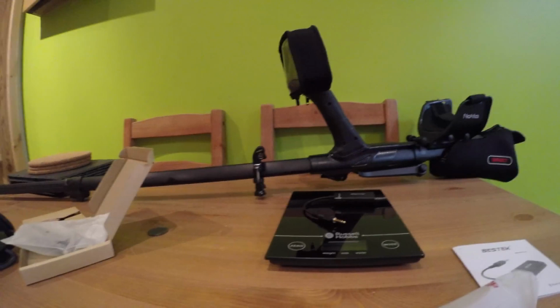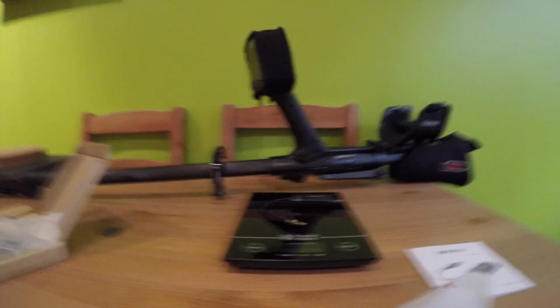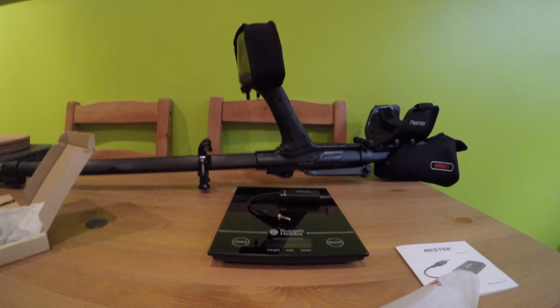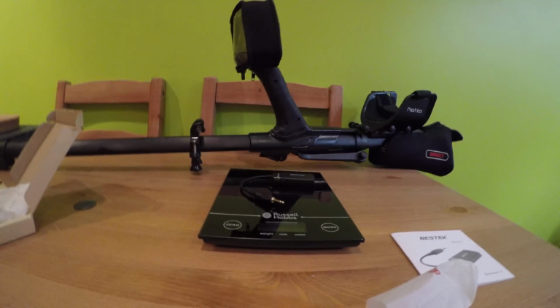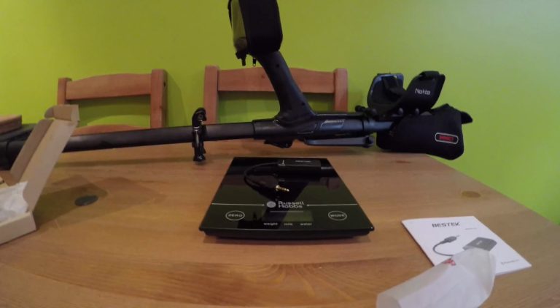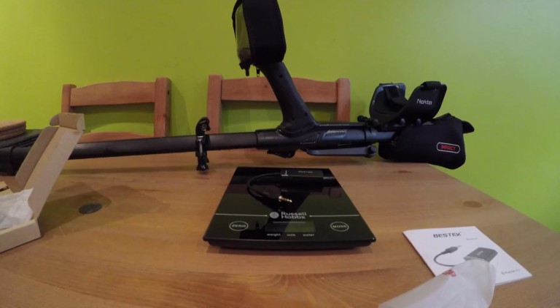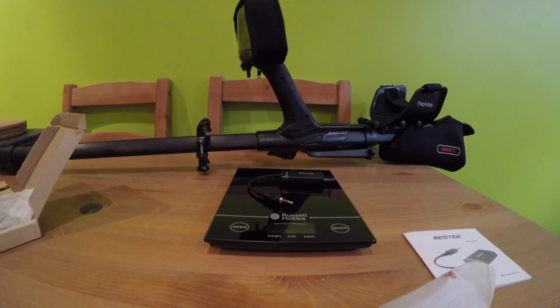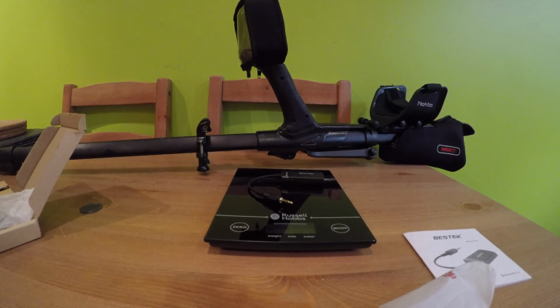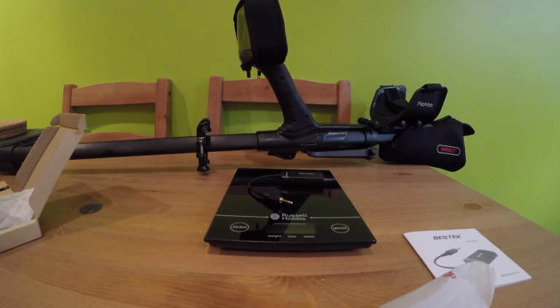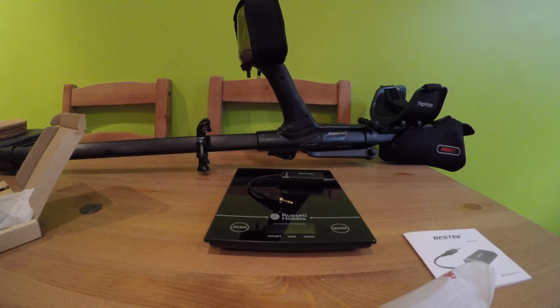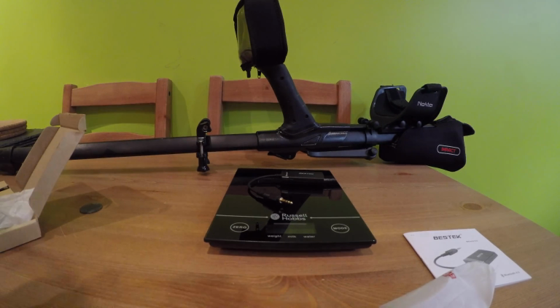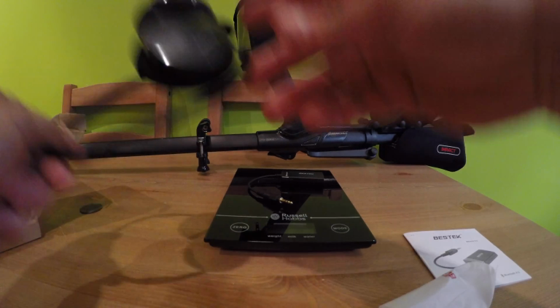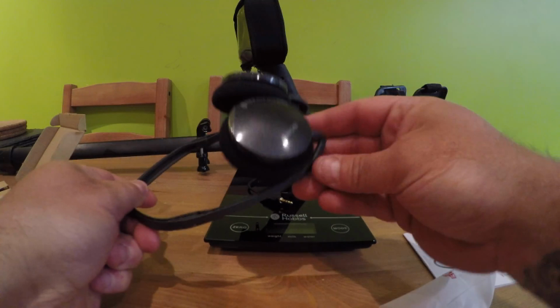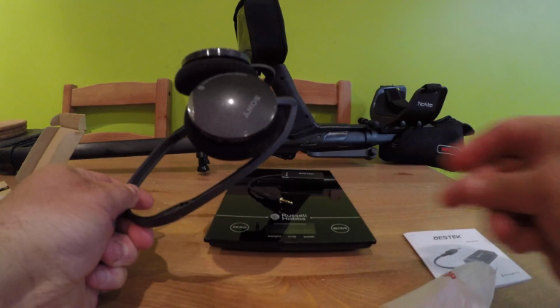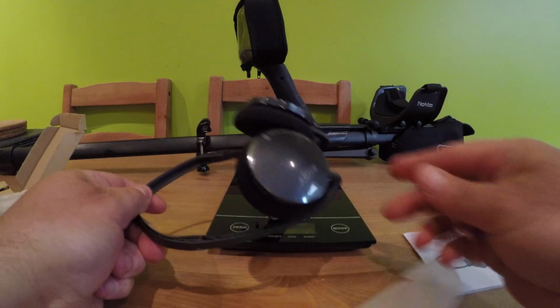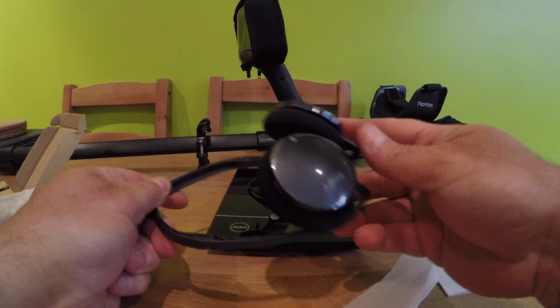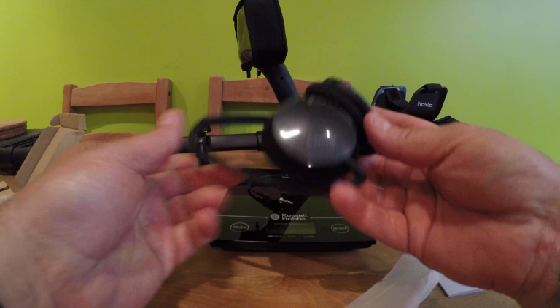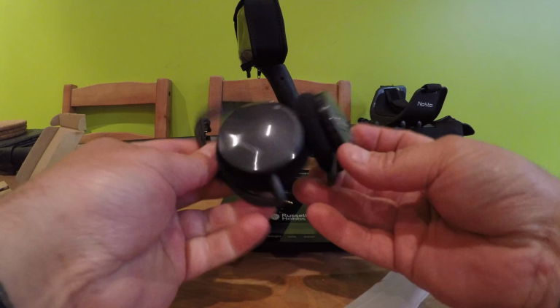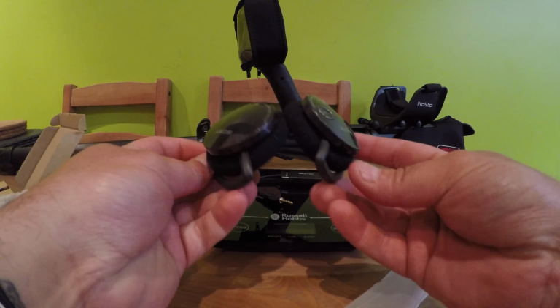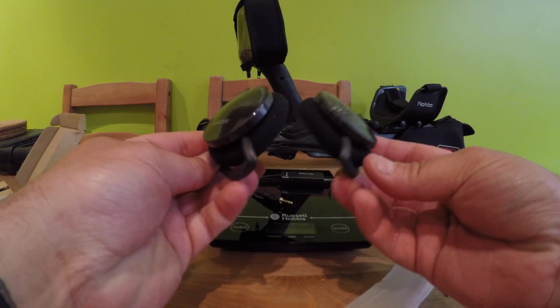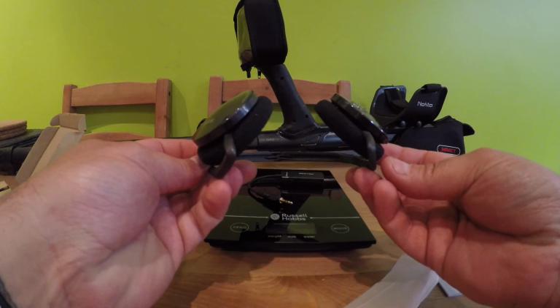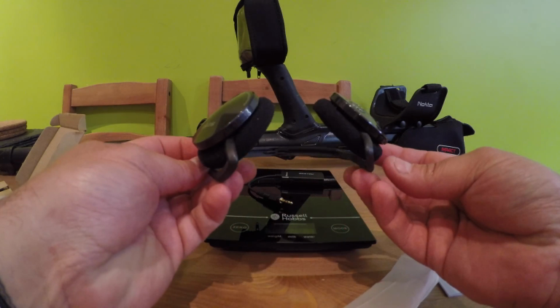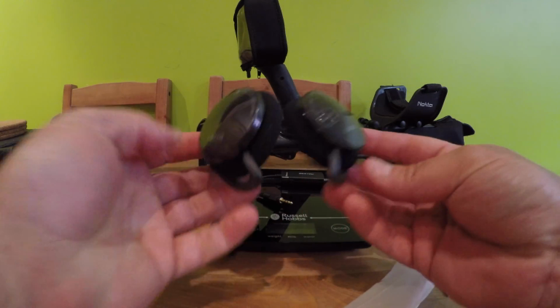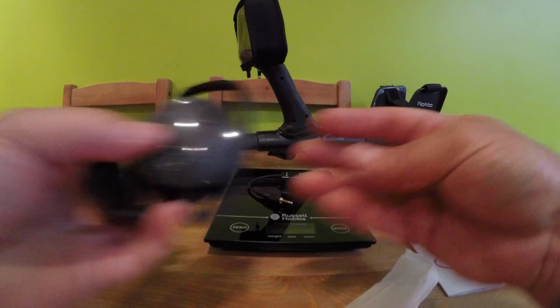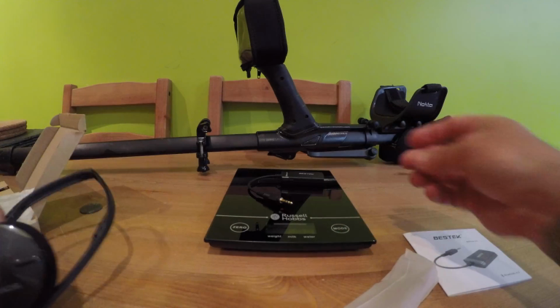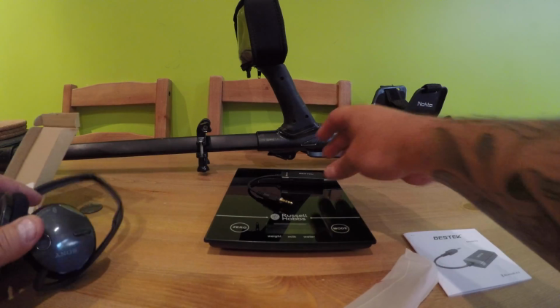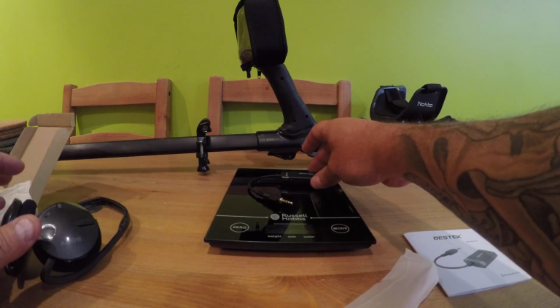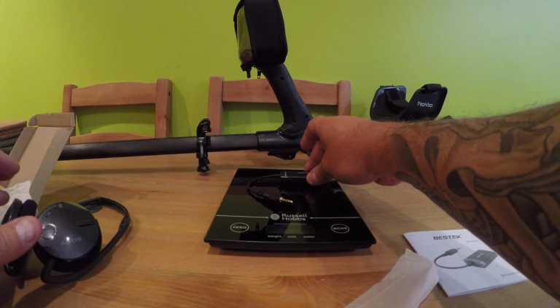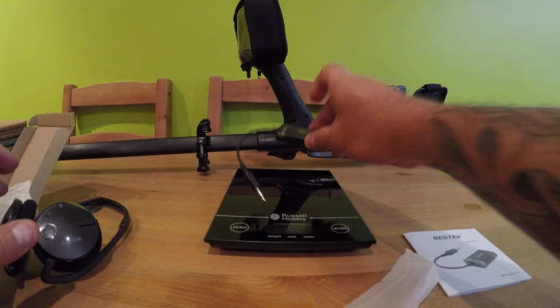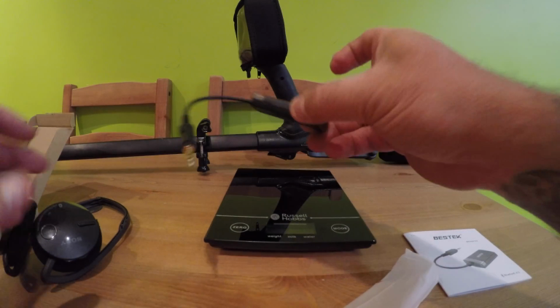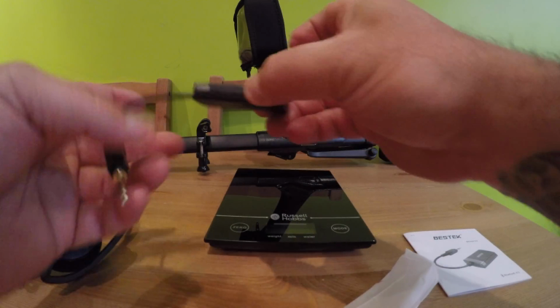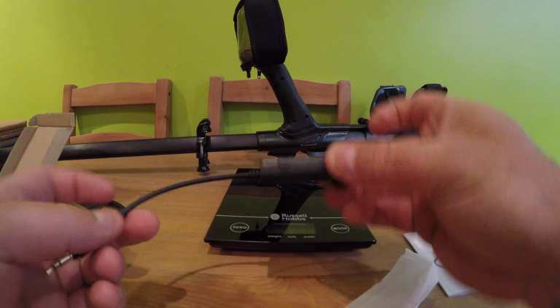You can use any Bluetooth headphones with this. I'm using a pair that I've had a long time — a pair from Sony. Let's go ahead and have a look at how it performs.